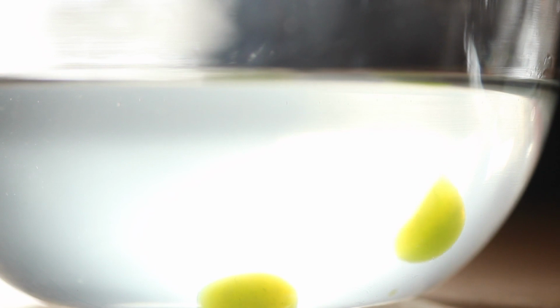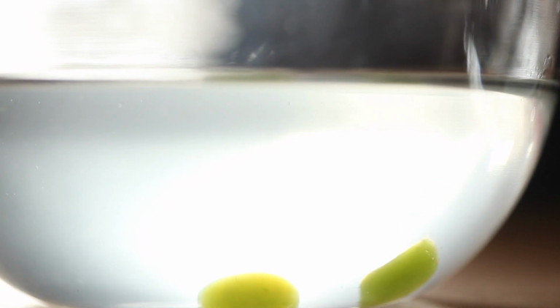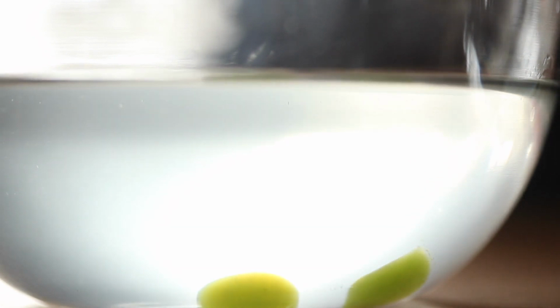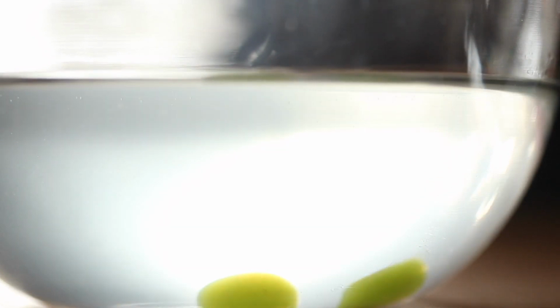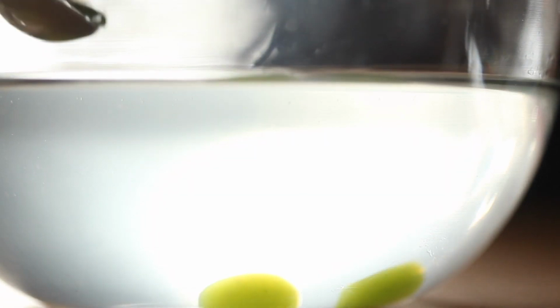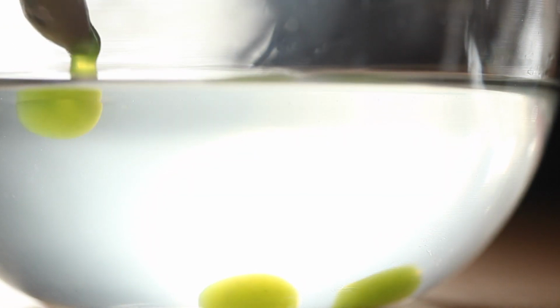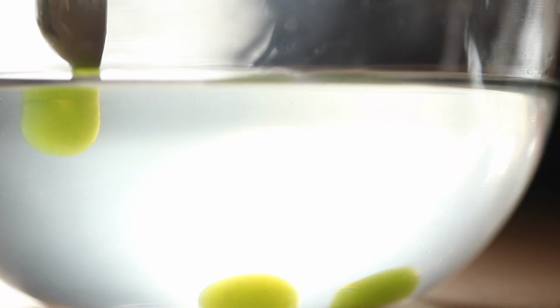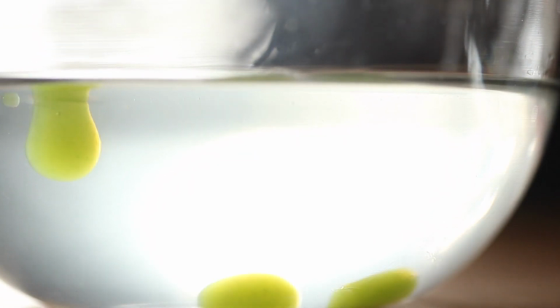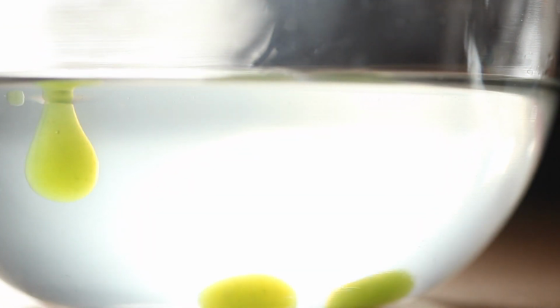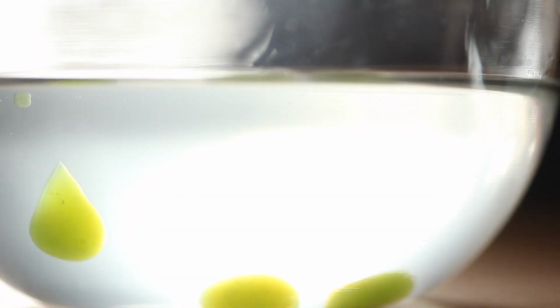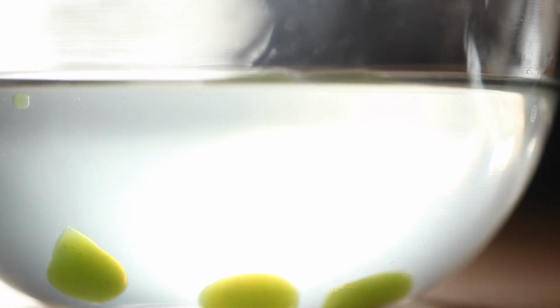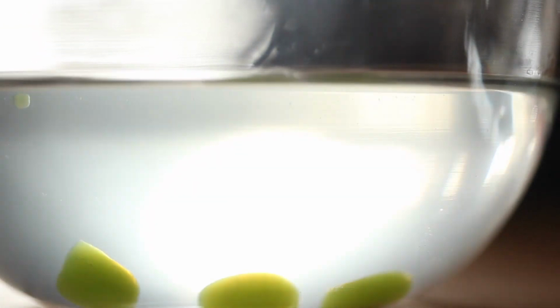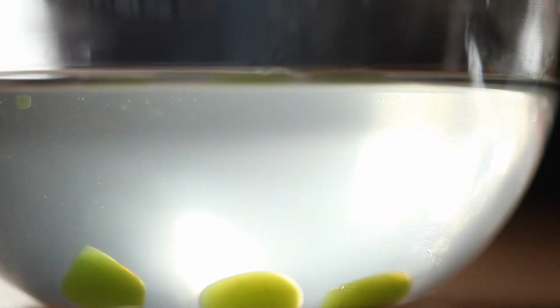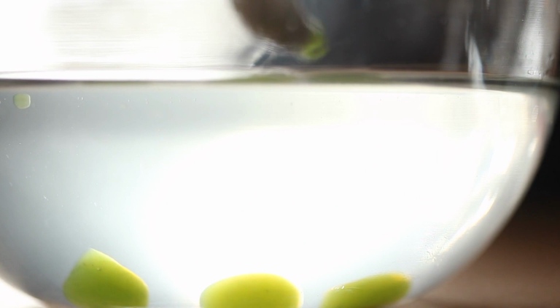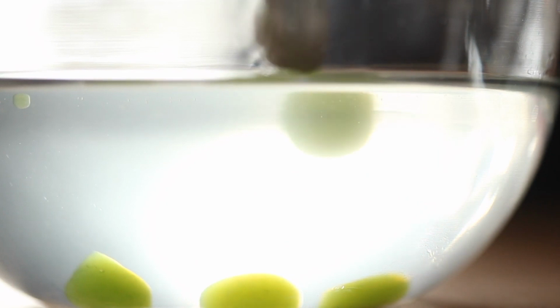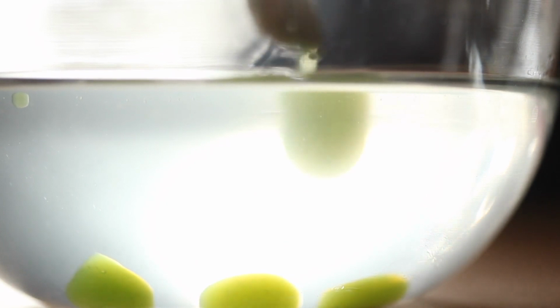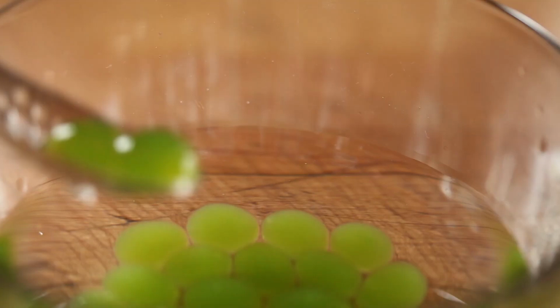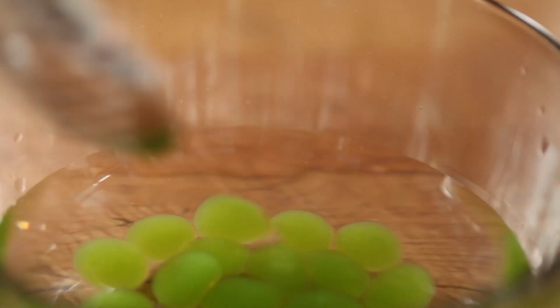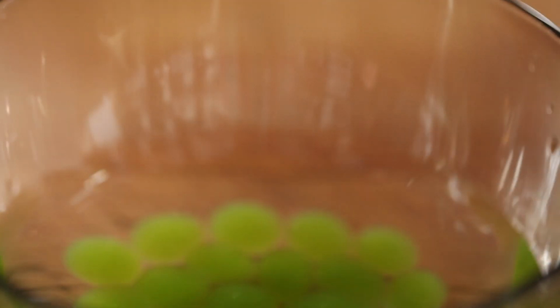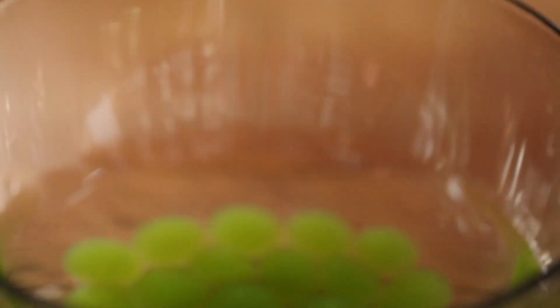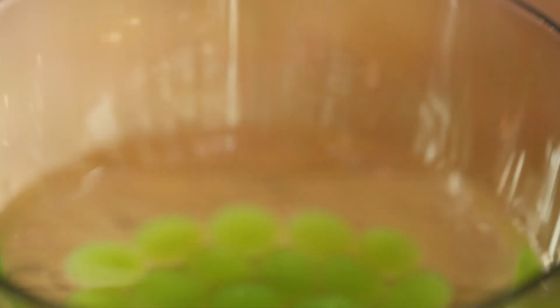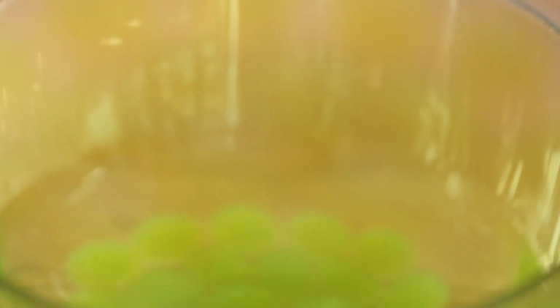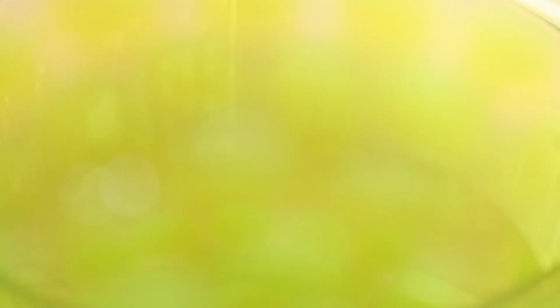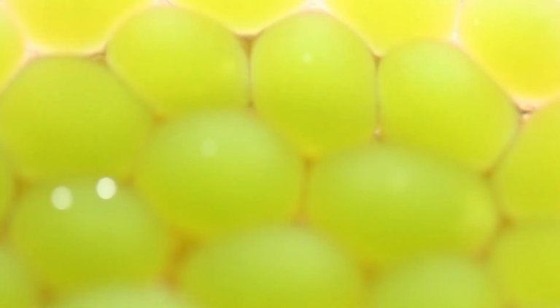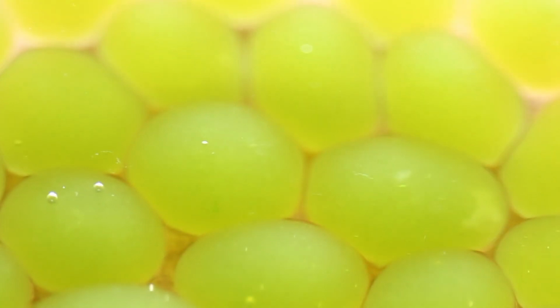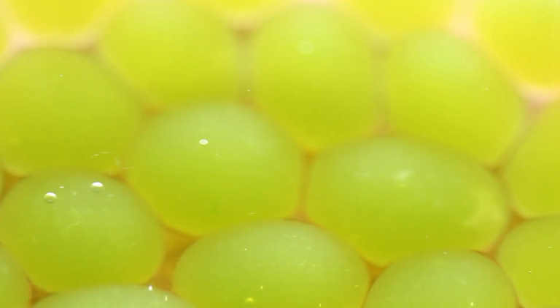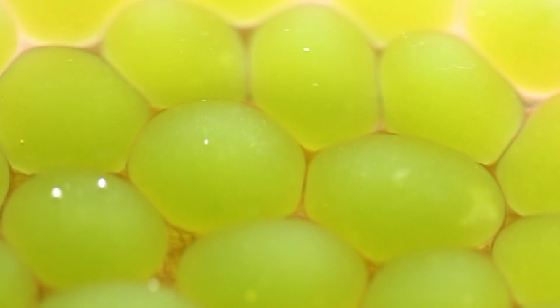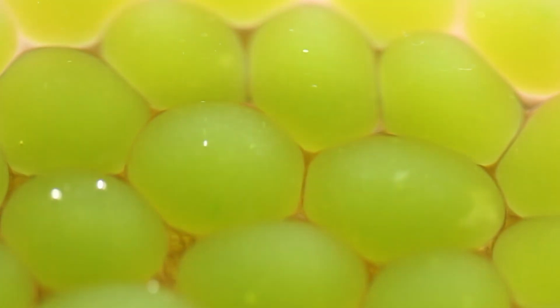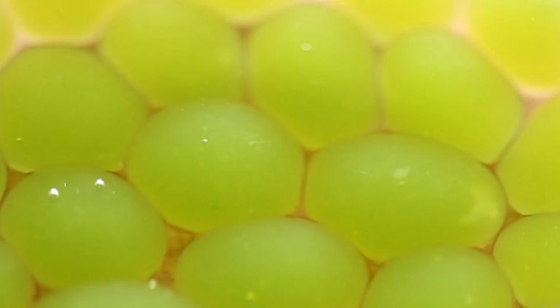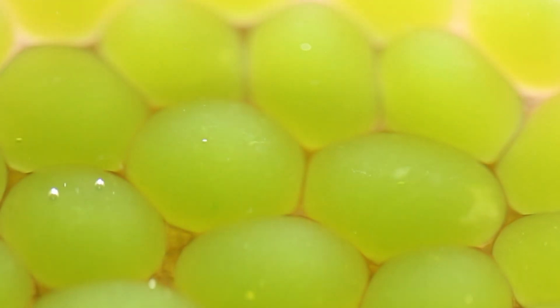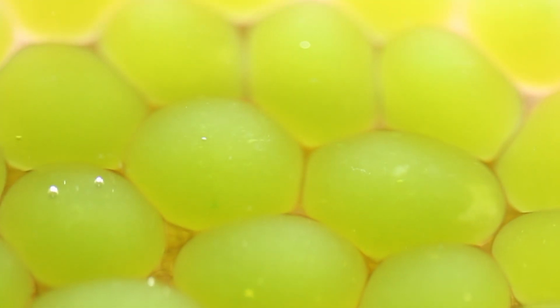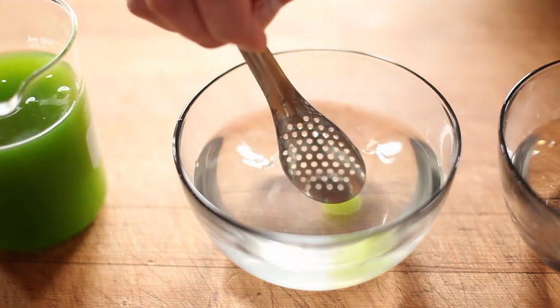What's happening is the alginate is instantly forming into a gel as it reacts with the calcium ions in the juice's salt, so you end up with a shell surrounding your delicious liquid. Think of it like a gusher fruit snack, only healthier.